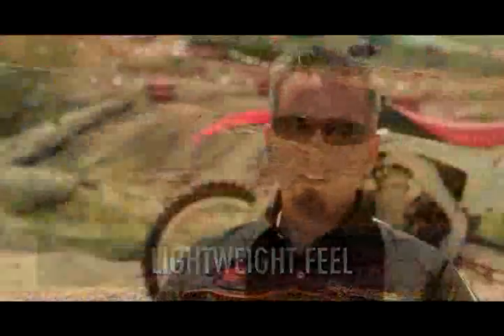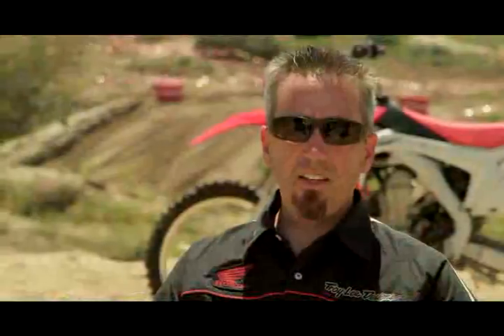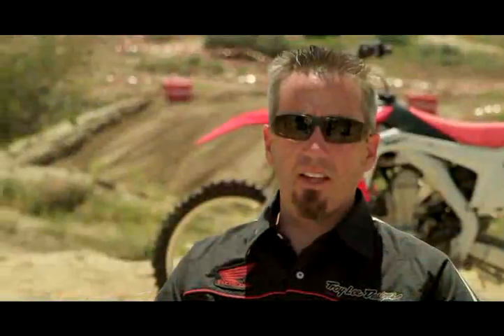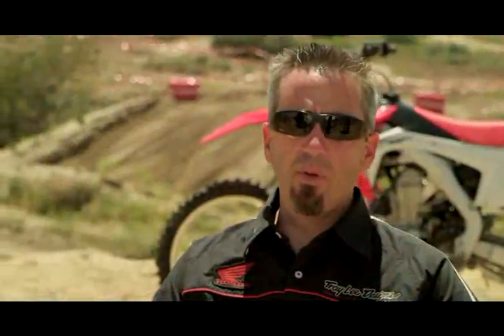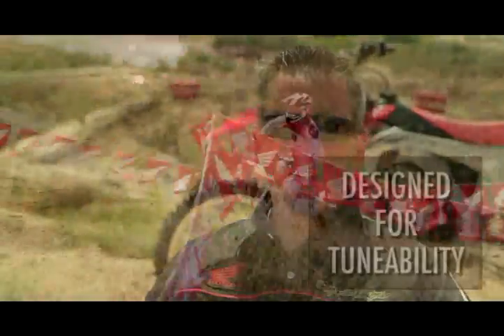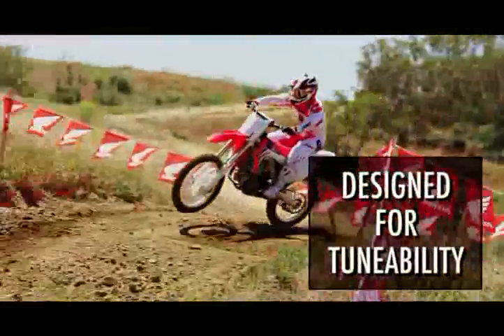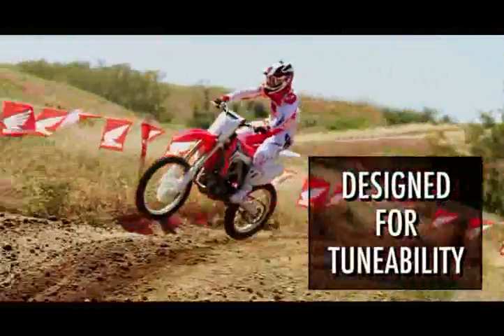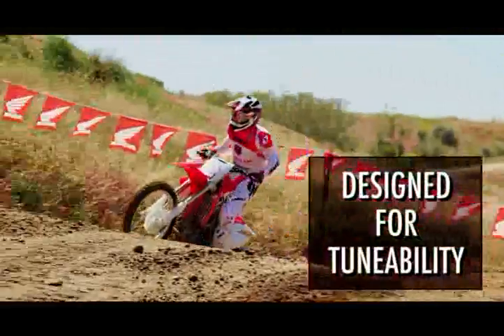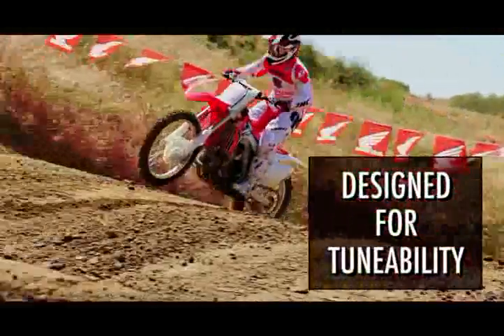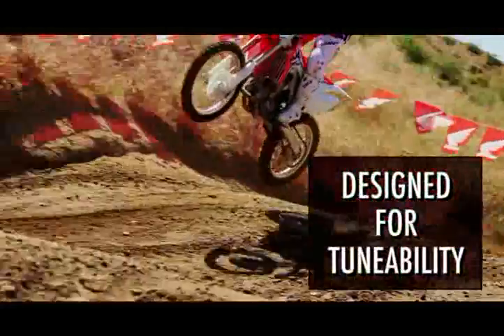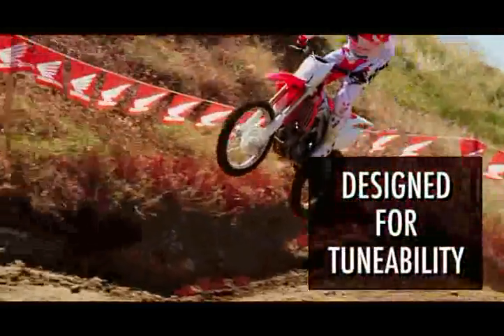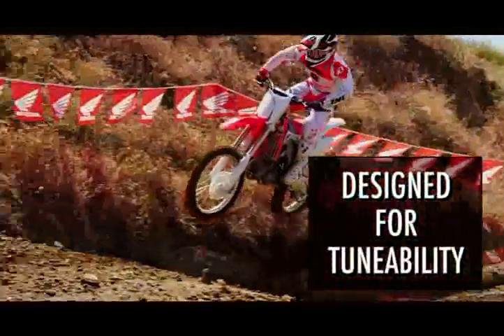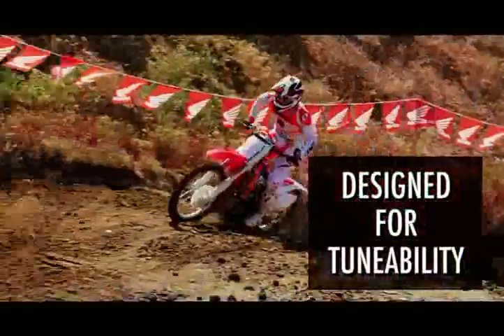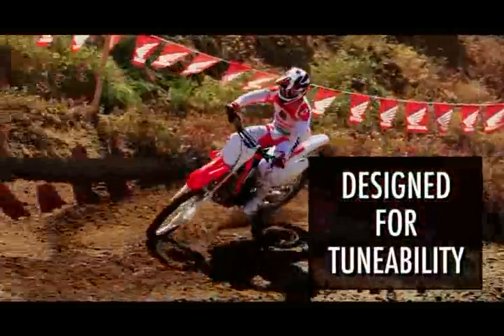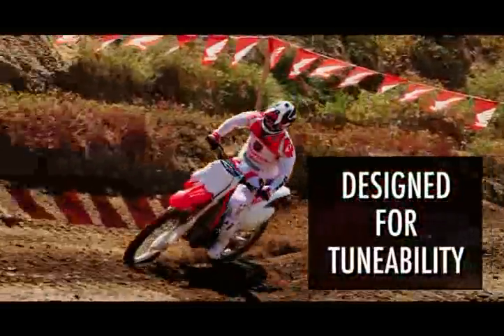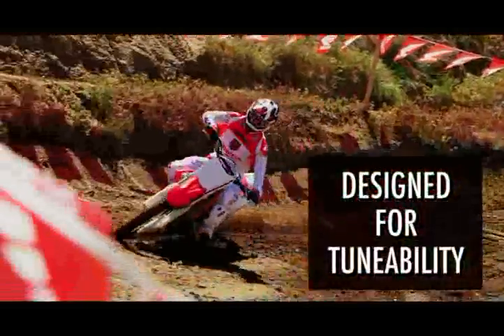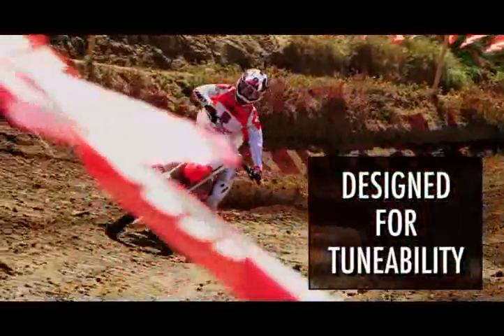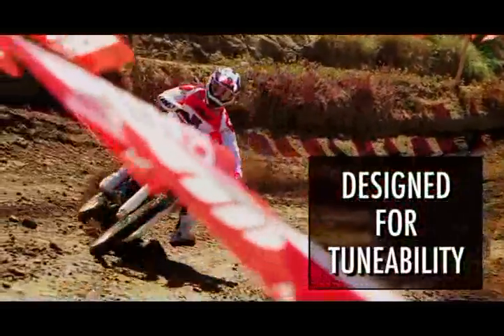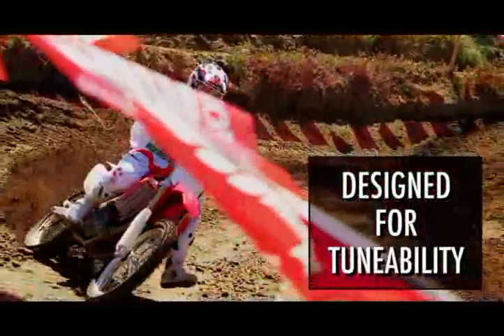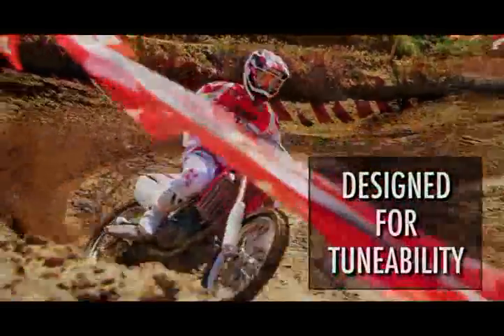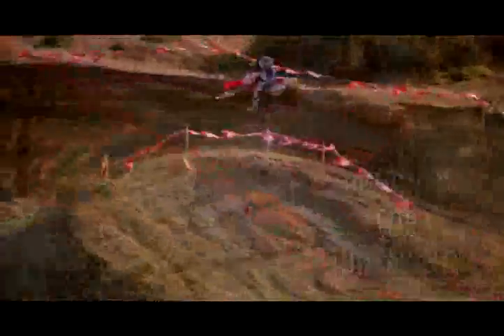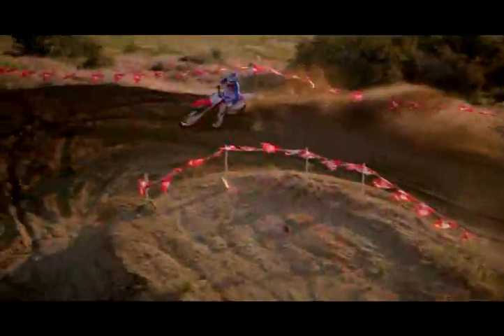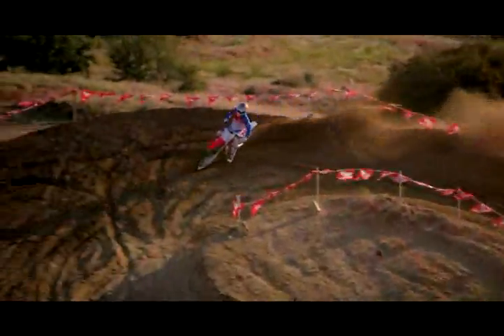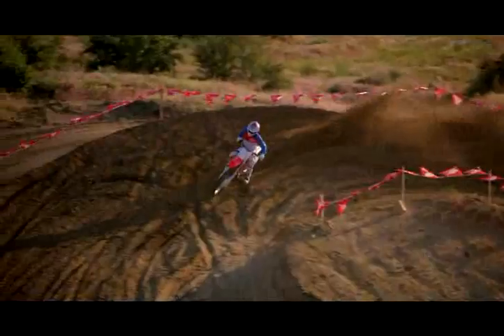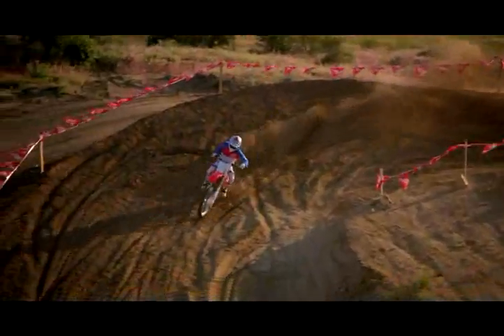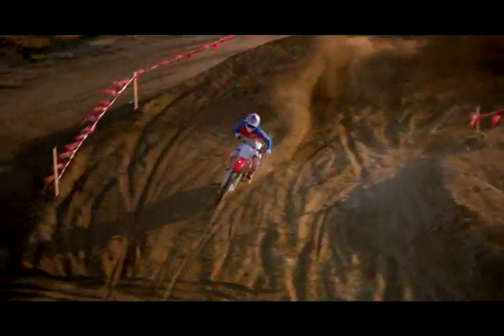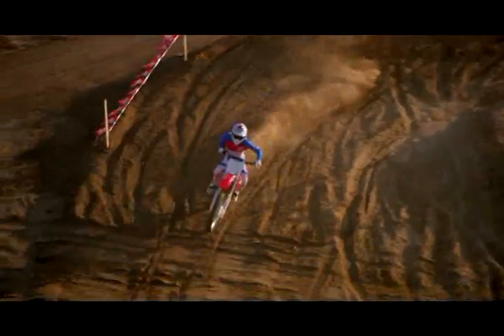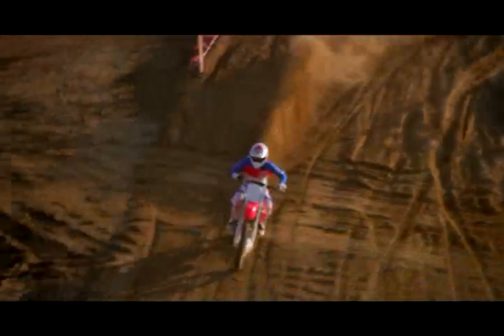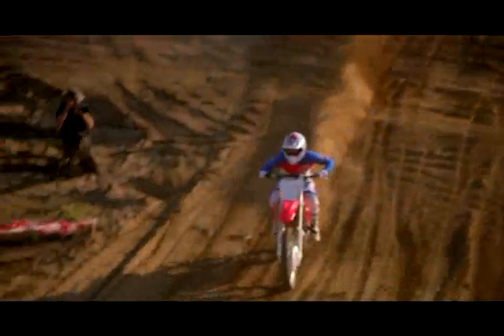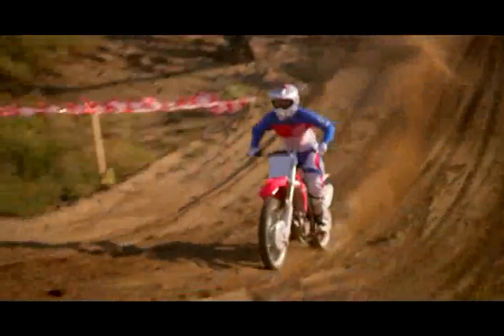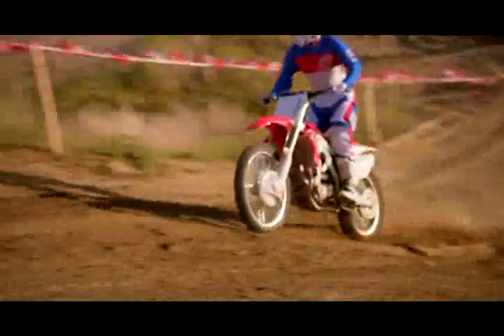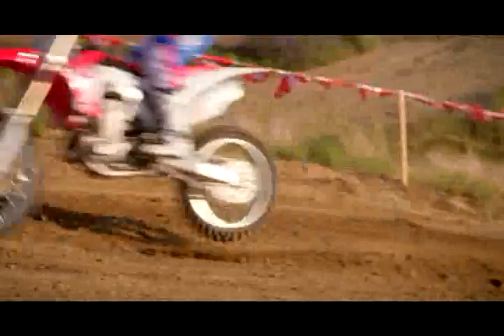Another key benefit is tunability. Before, if you had a heavier rider or the track had a lot of rough downhills, you'd want to put in a heavier spring. Now you simply add a little bit more air pressure in the front fork and it's going to make the bike react better to changes in track conditions.